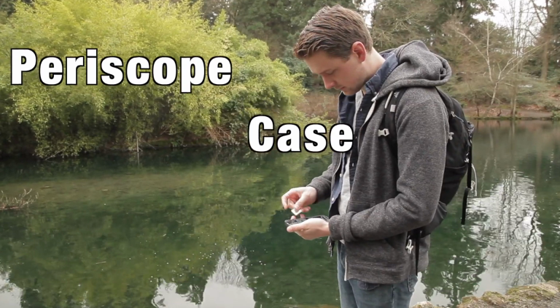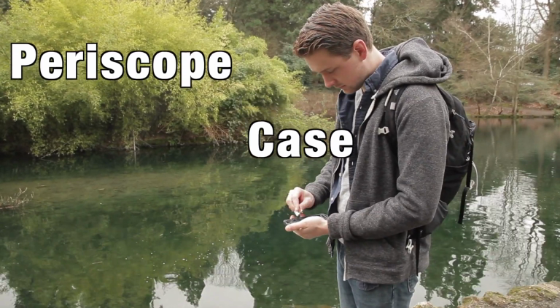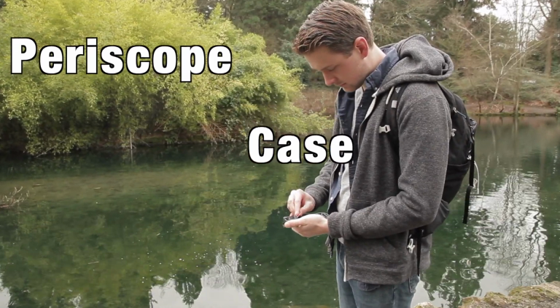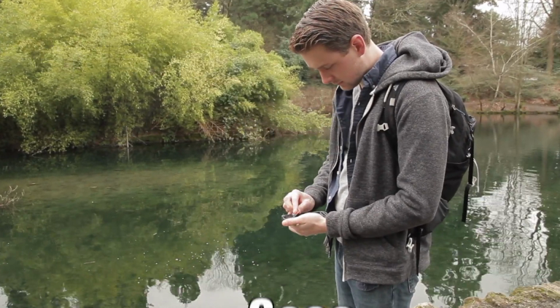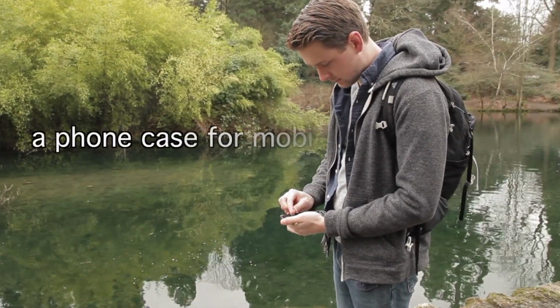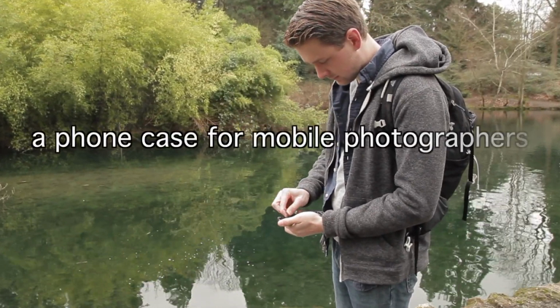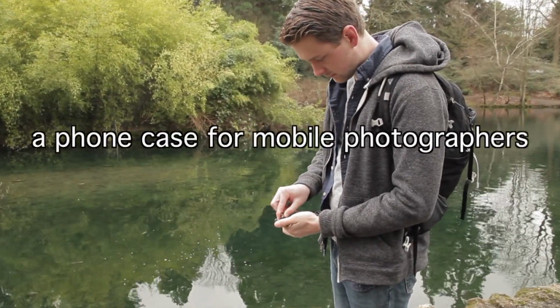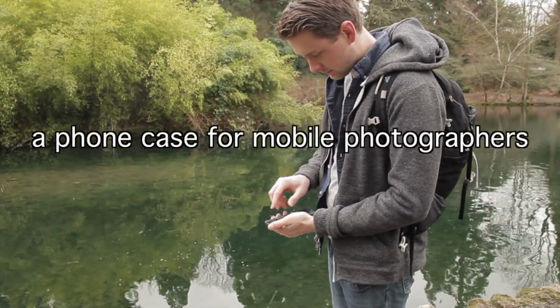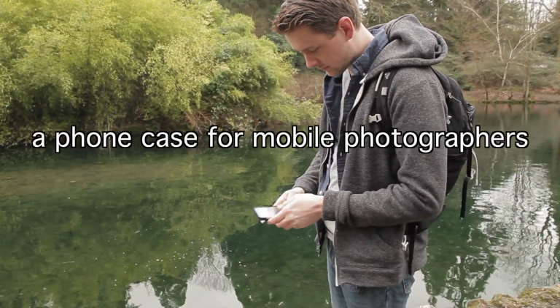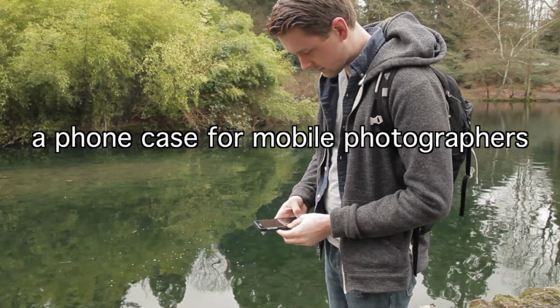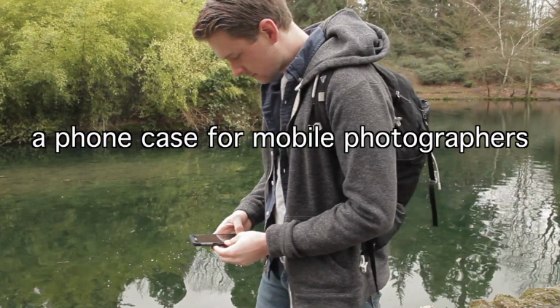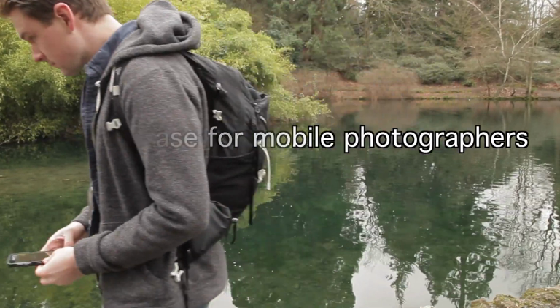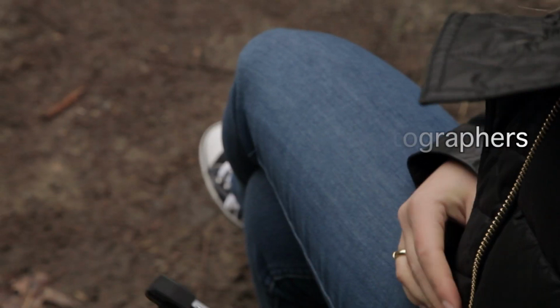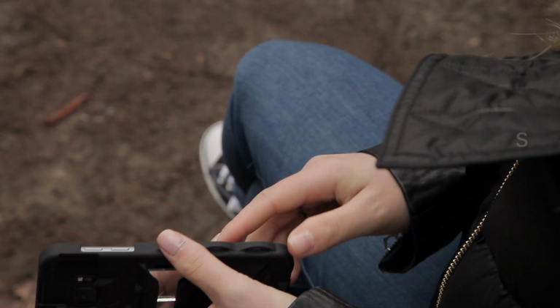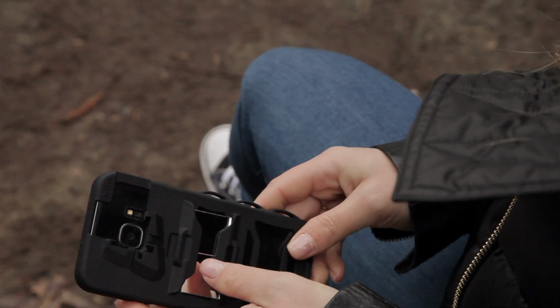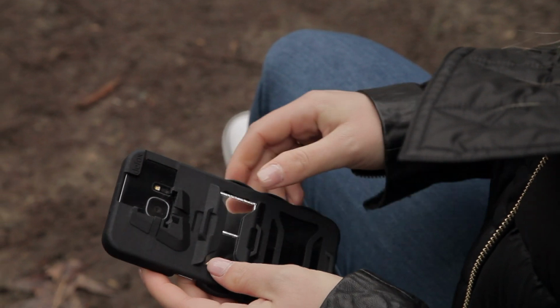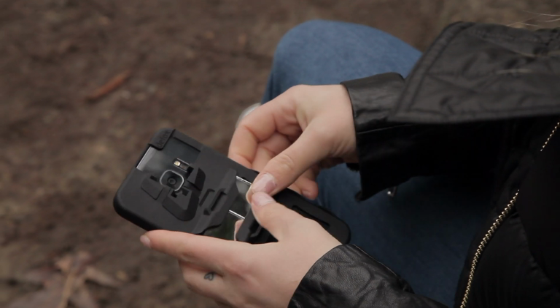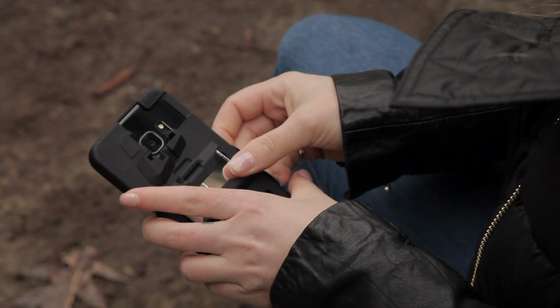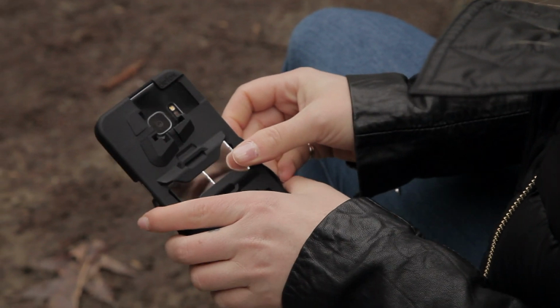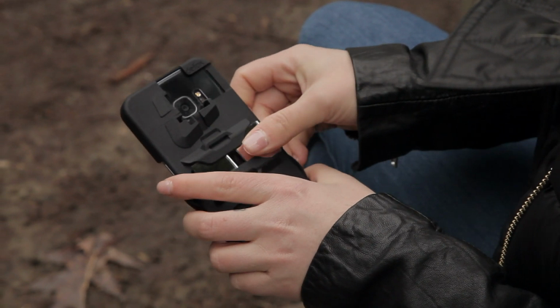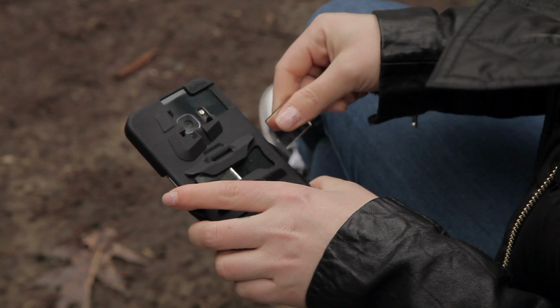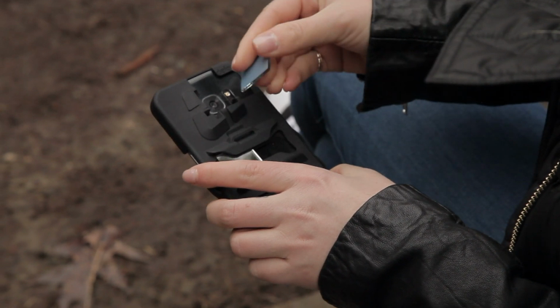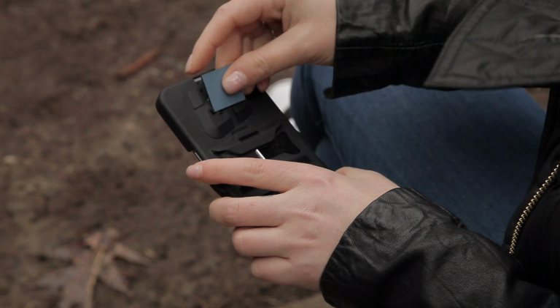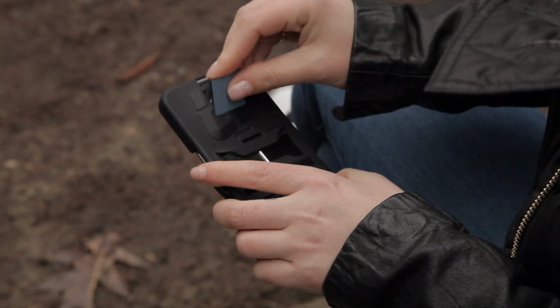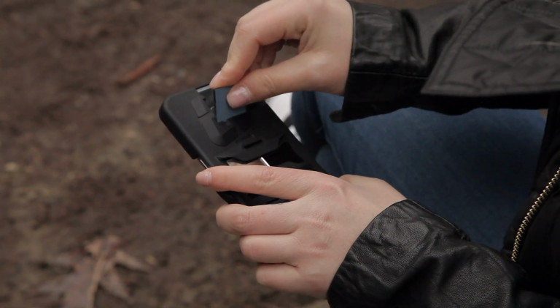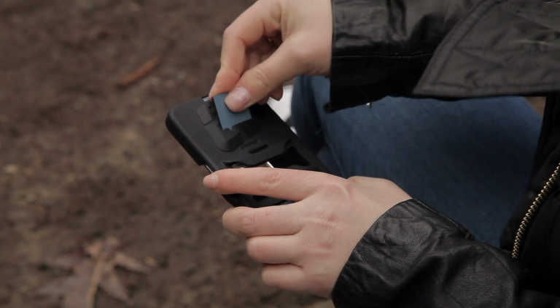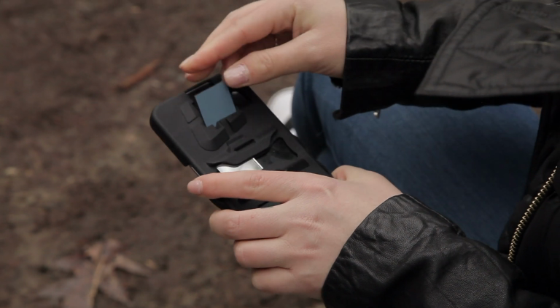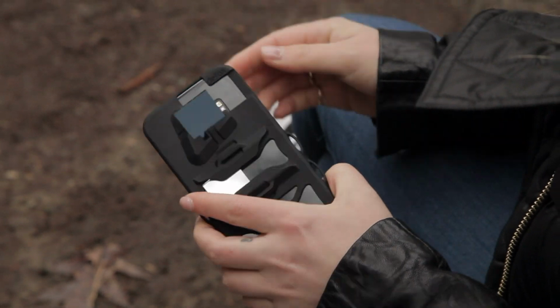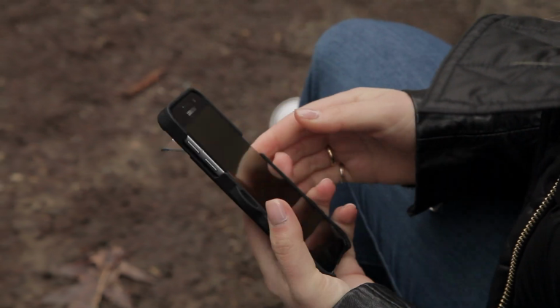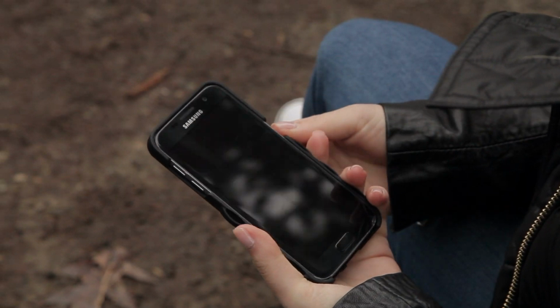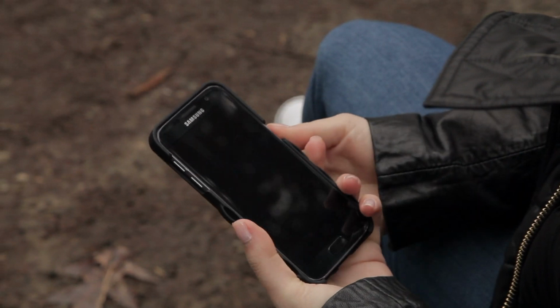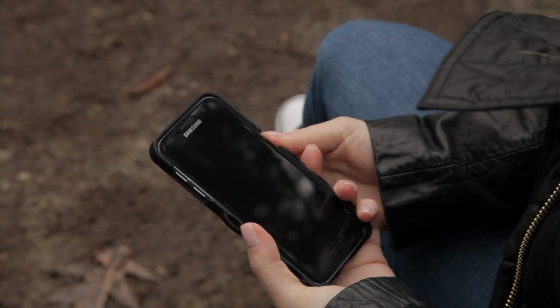Periscope Case is a phone case for mobile photographers. It's easy to use. A simple mirror allows the user to change the angle of the camera 90 degrees in both landscape and portrait orientation.